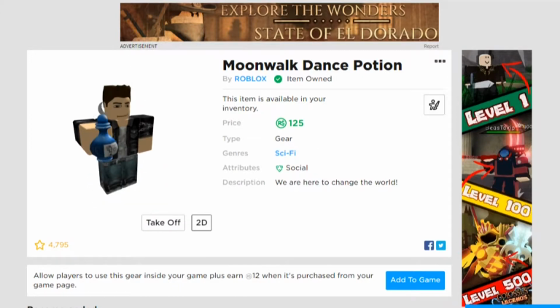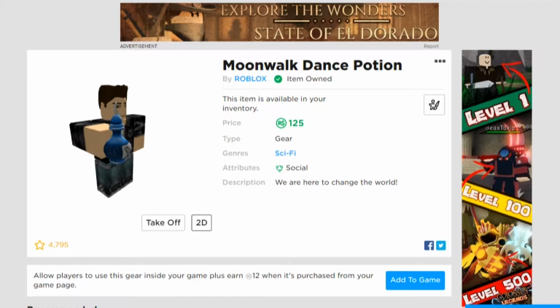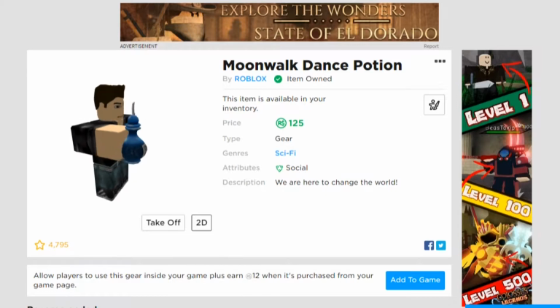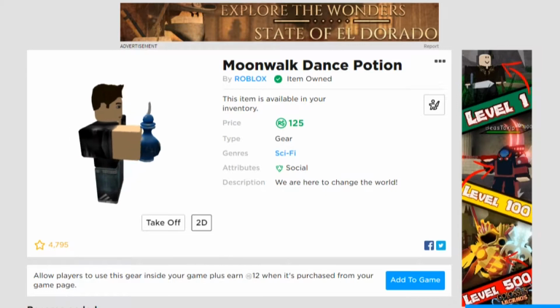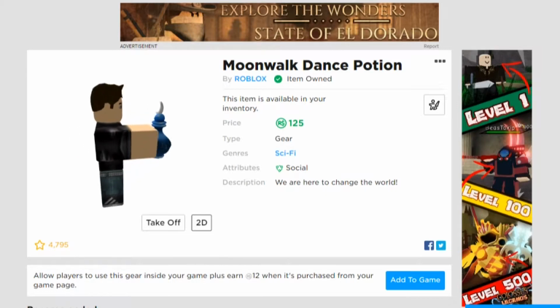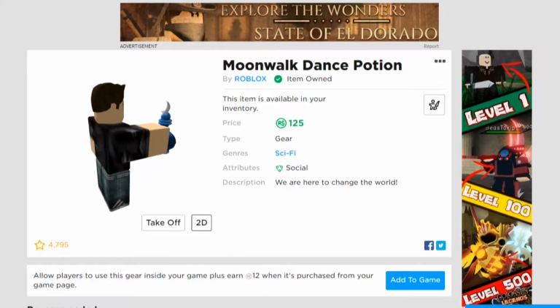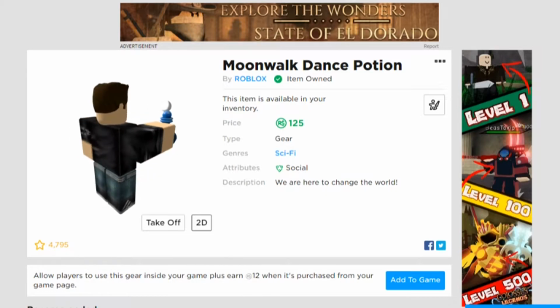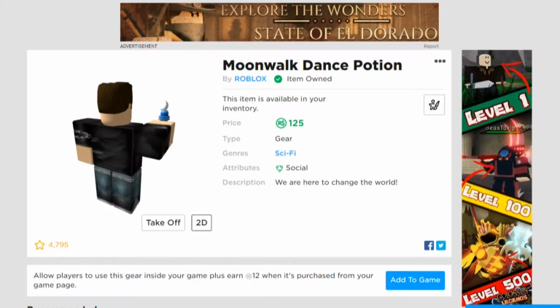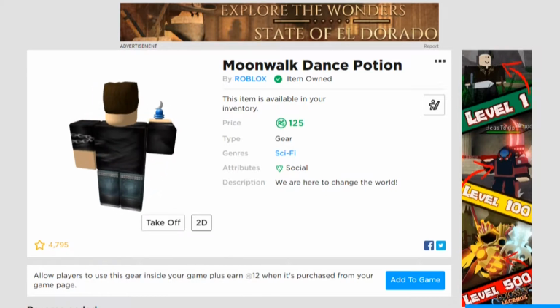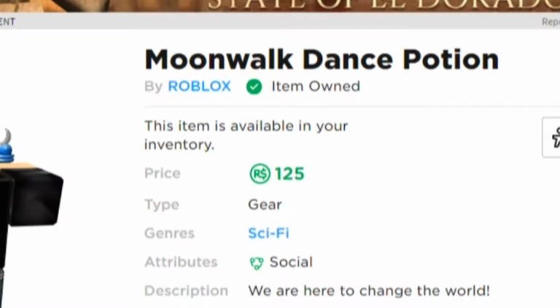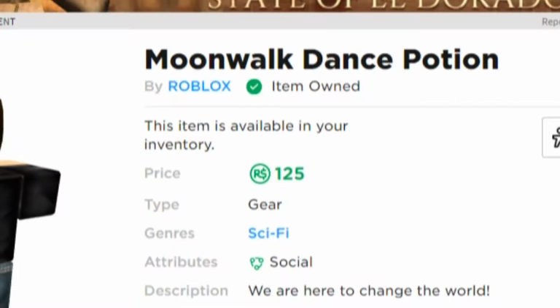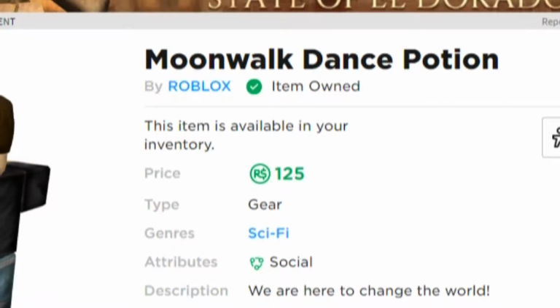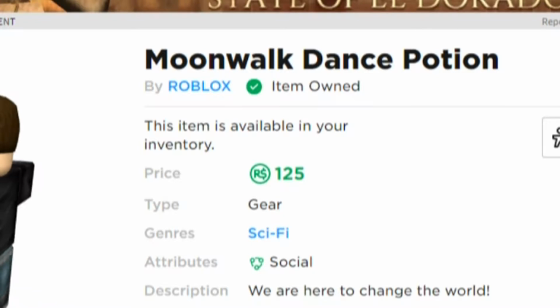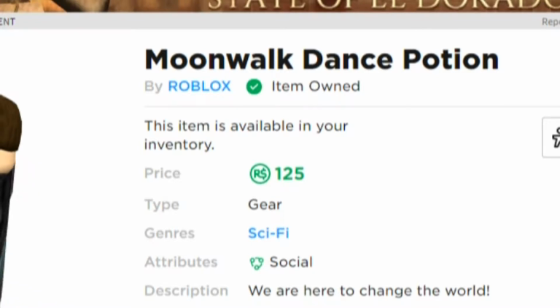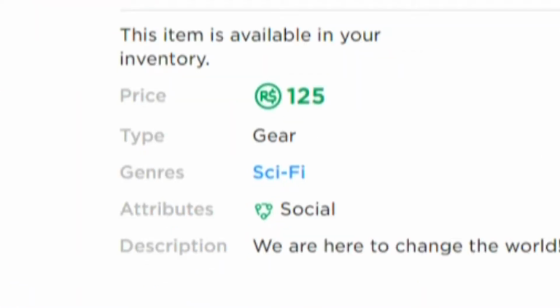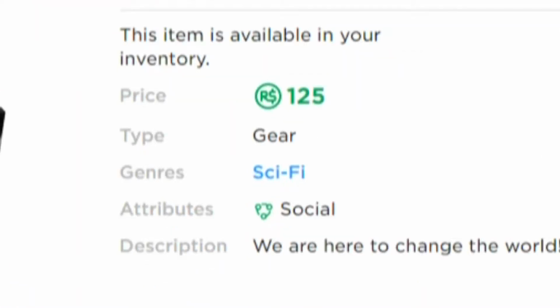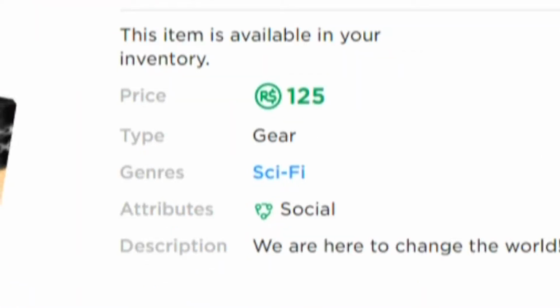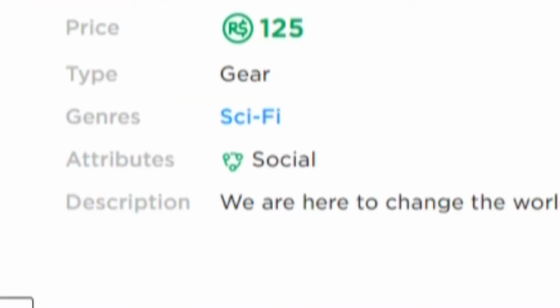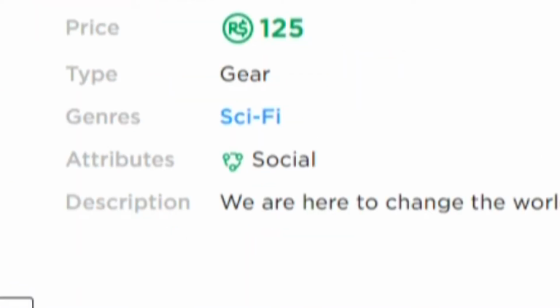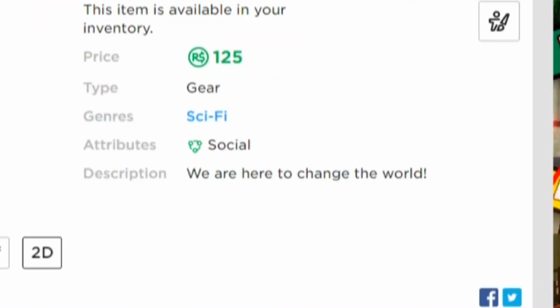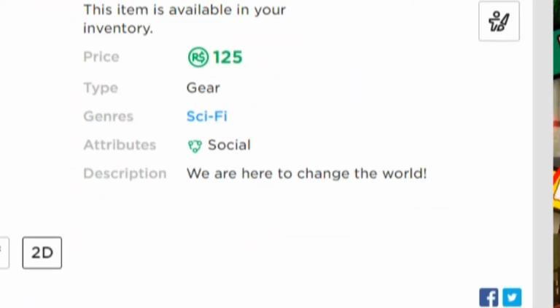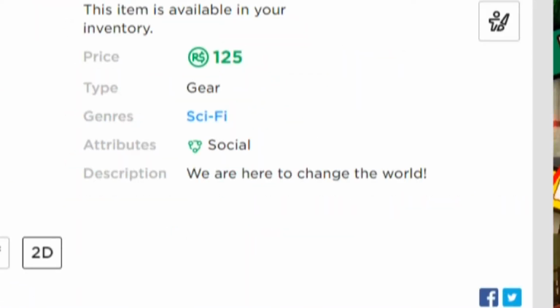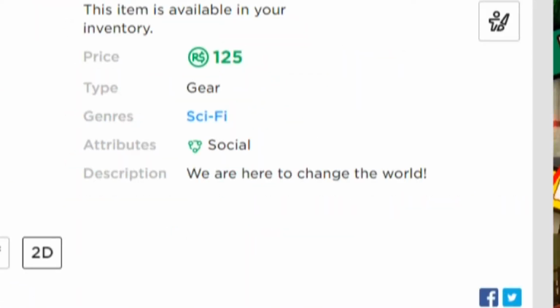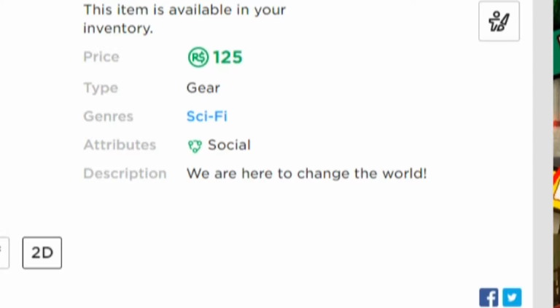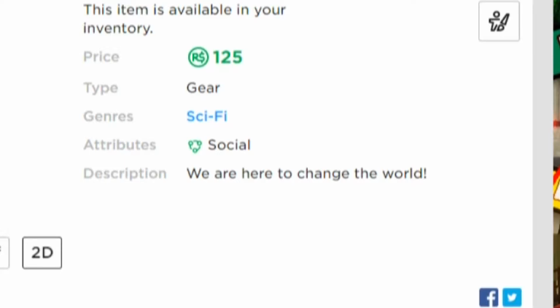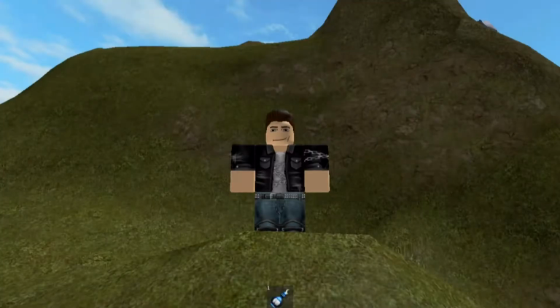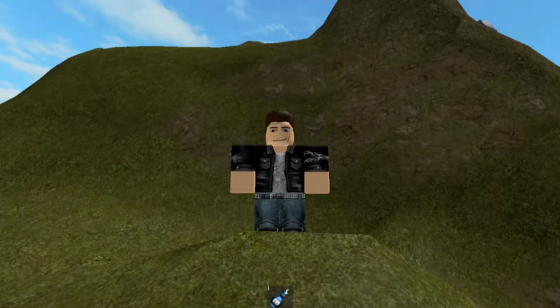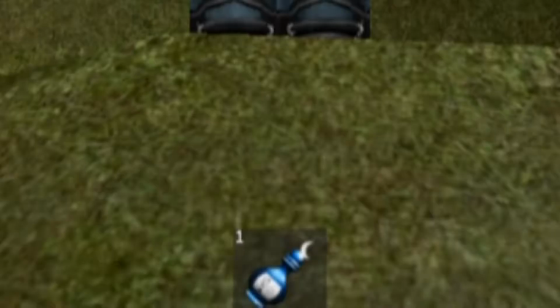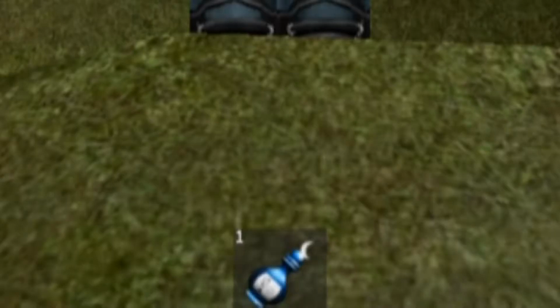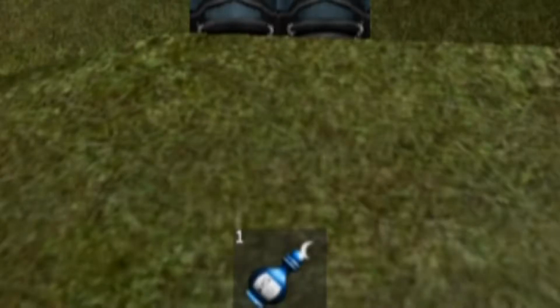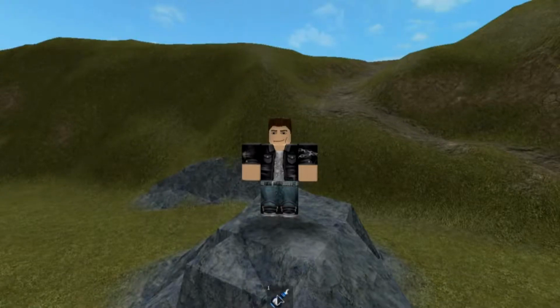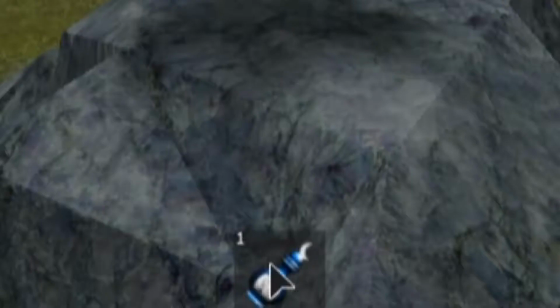When in use your character holds the bottle straight — the potion is around as wide as your hand and twice as tall. The tool is sold for 125 Robux and has the sci-fi genre. Its attribute is social and the description says 'we are here to change the world.' The in-game icon is a tilted image of the potion. It has no tooltip.